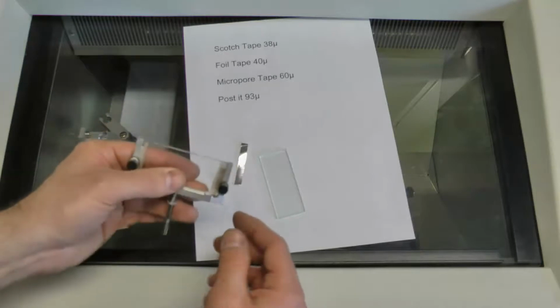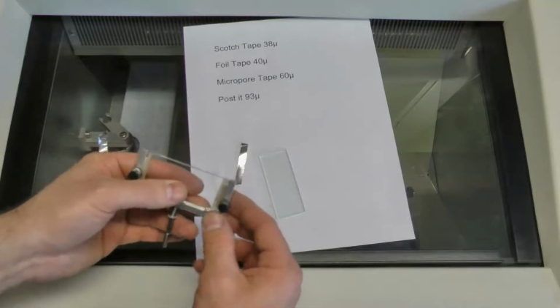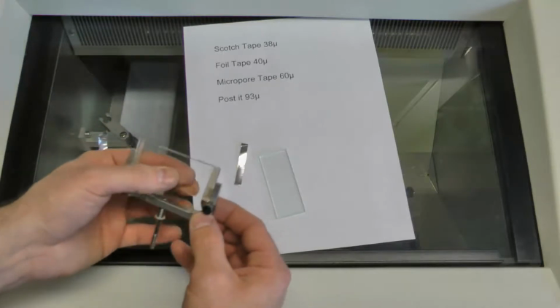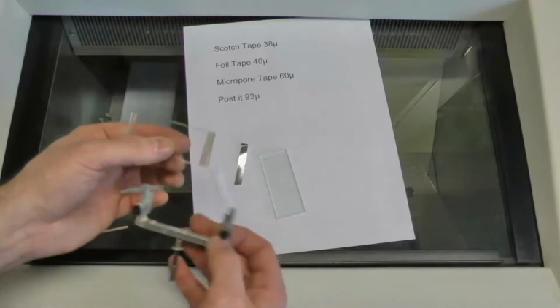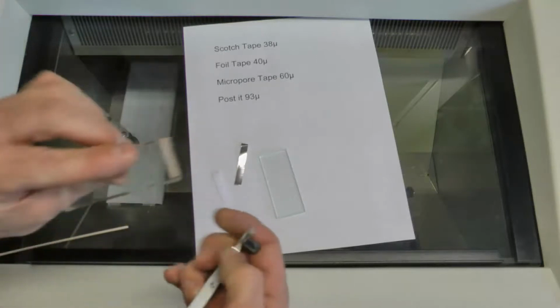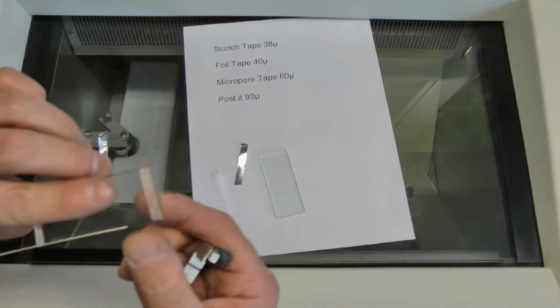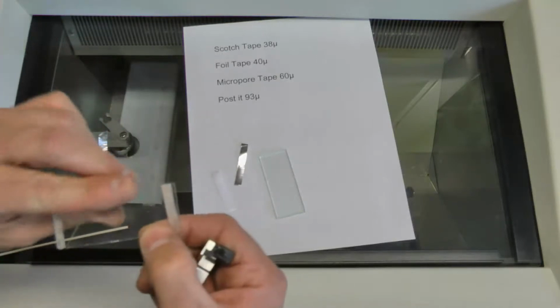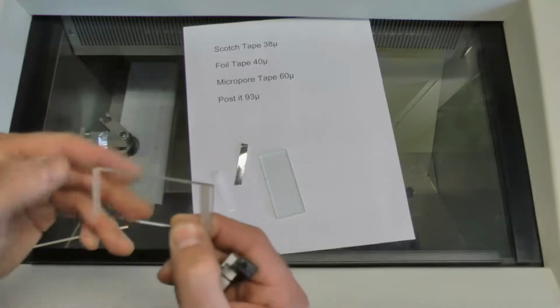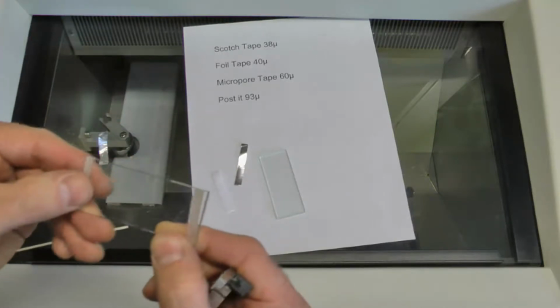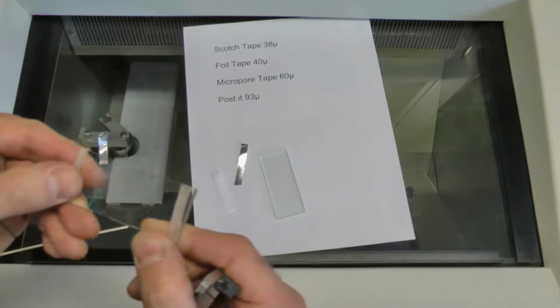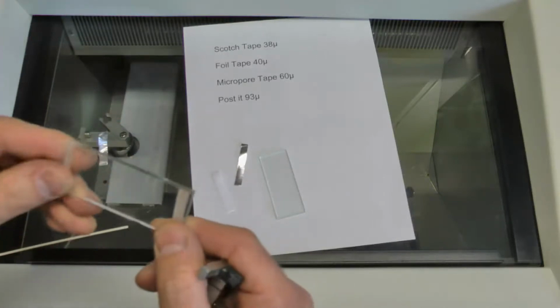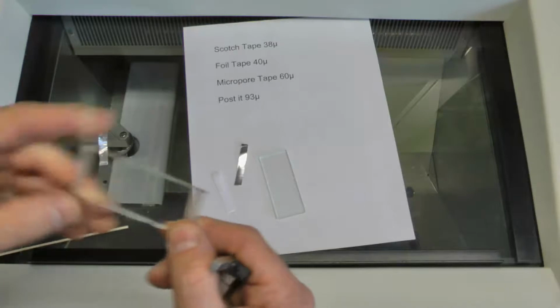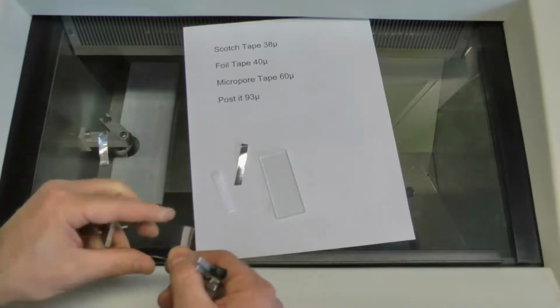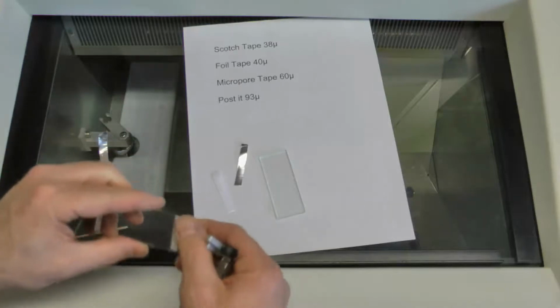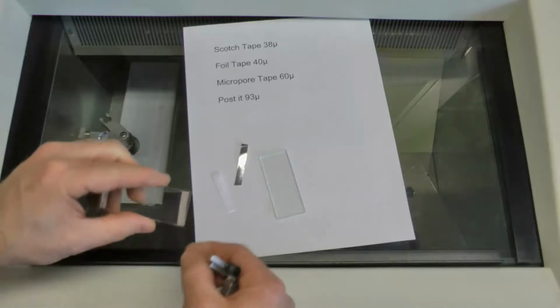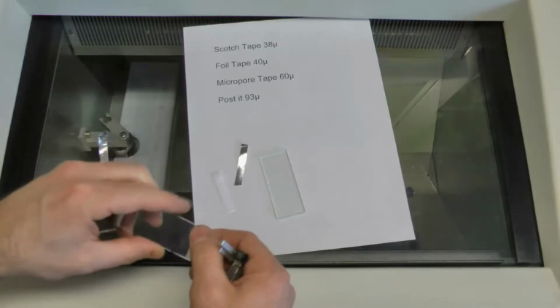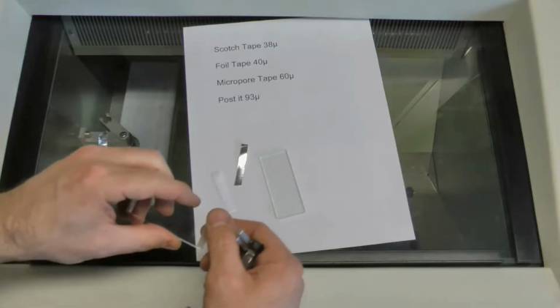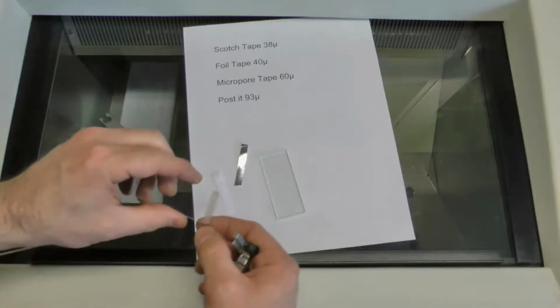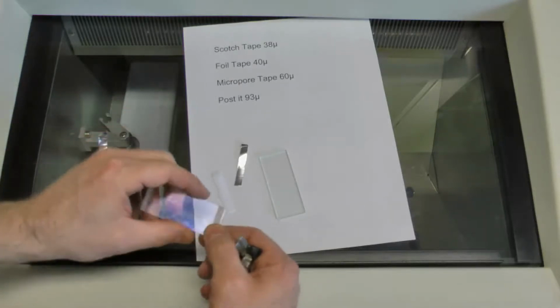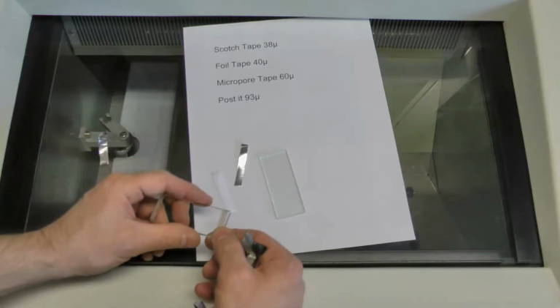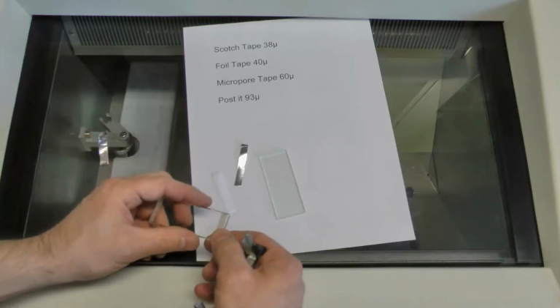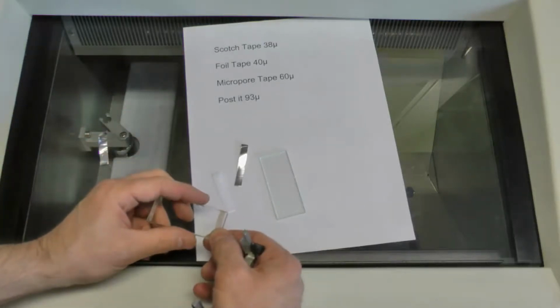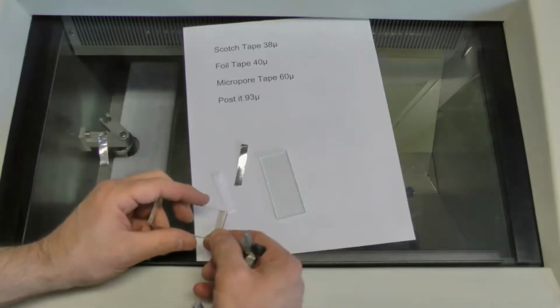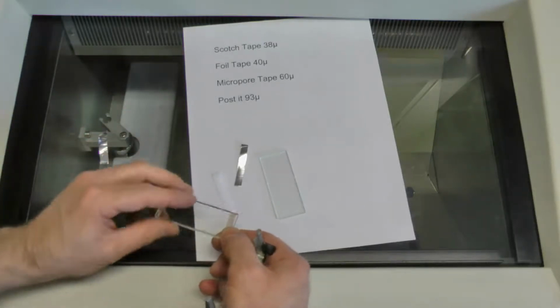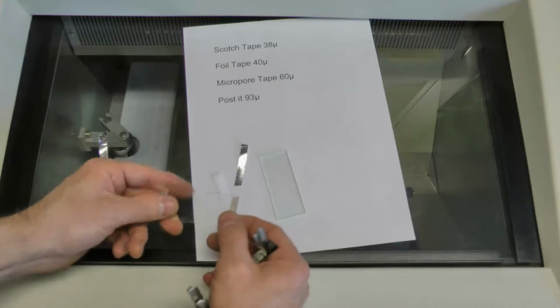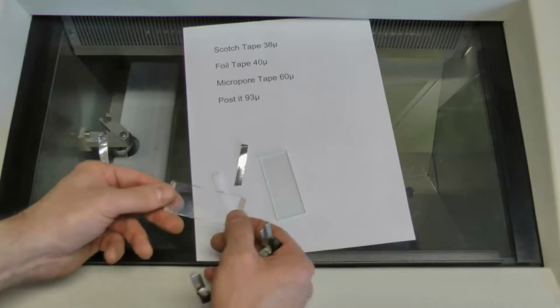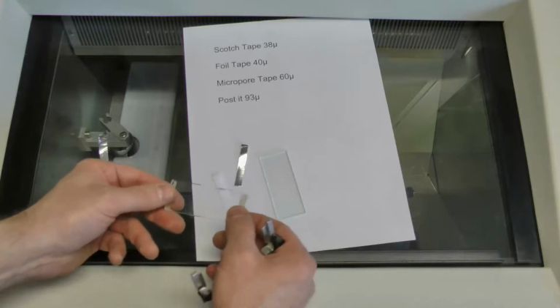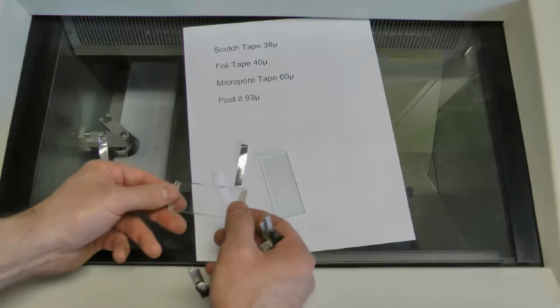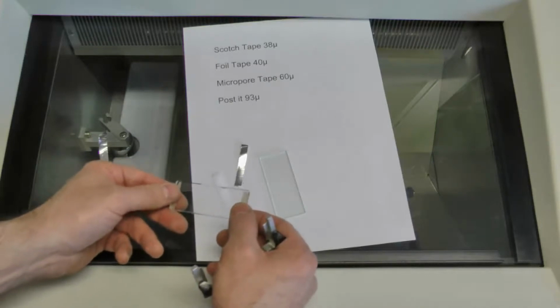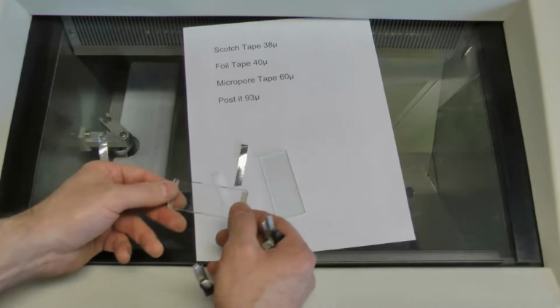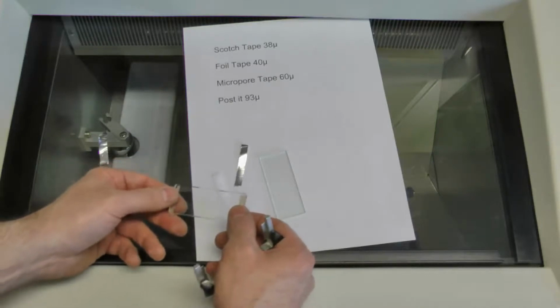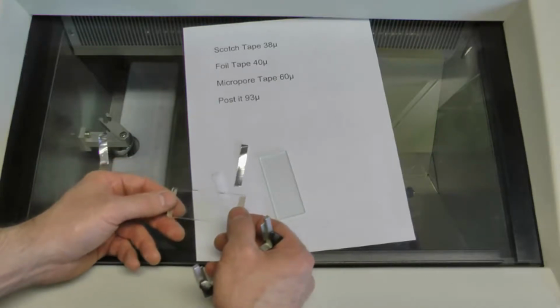If you find that one side is worn more than the other, you might need a double layer. This one's just a single layer, but I have some glass plates where I just had to put a double layer, and that effectively evened out the gap and solved a lot of my sectioning problems.